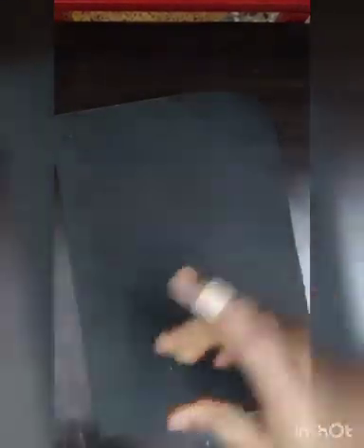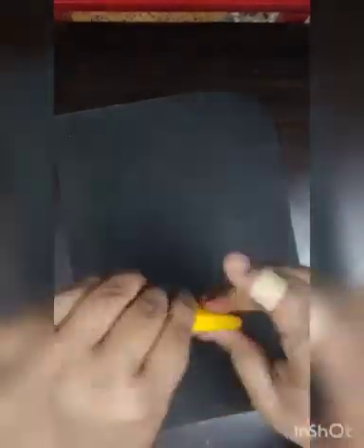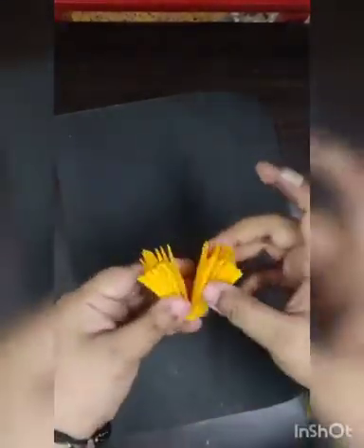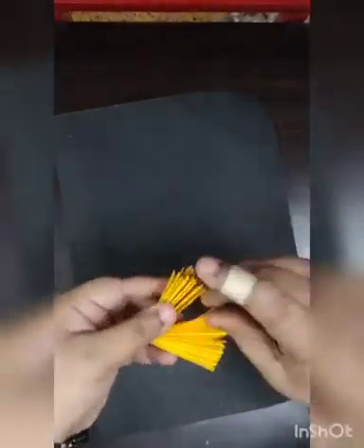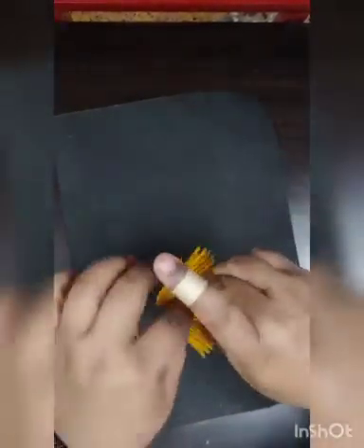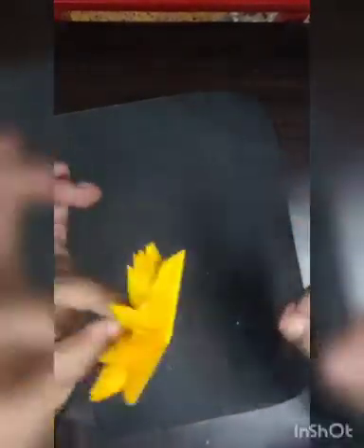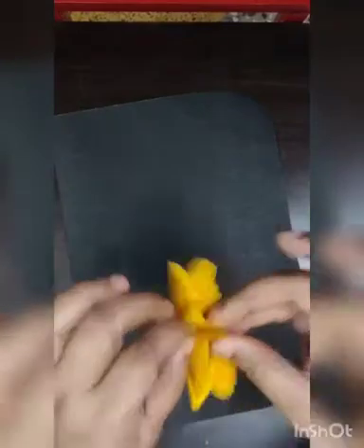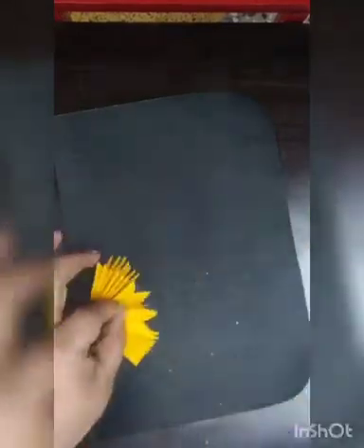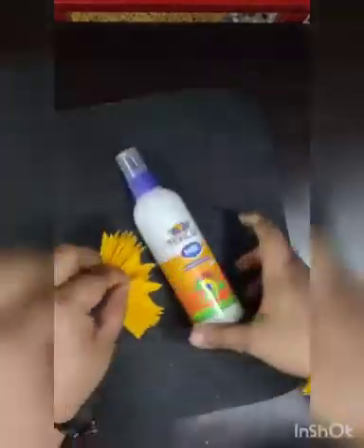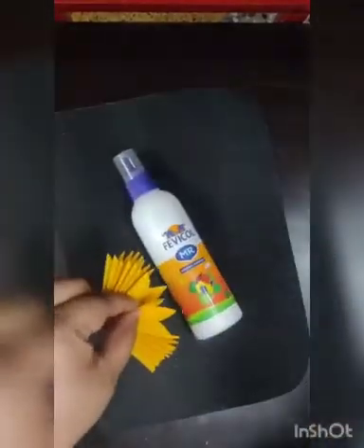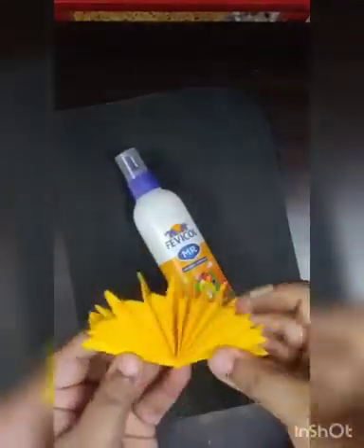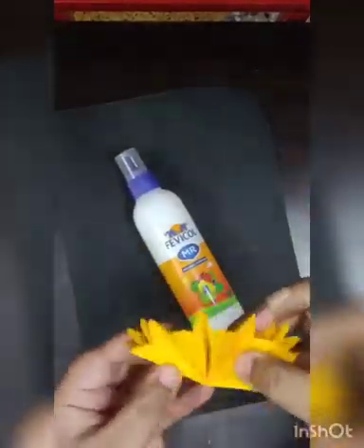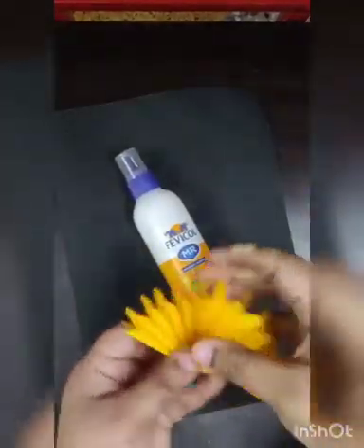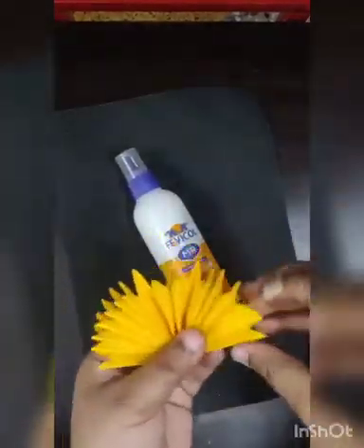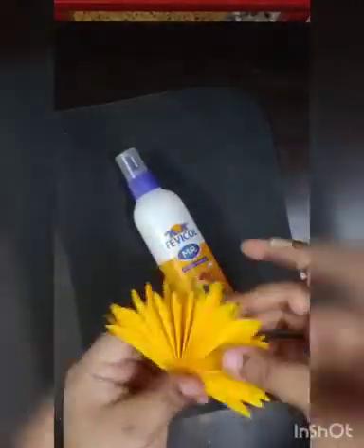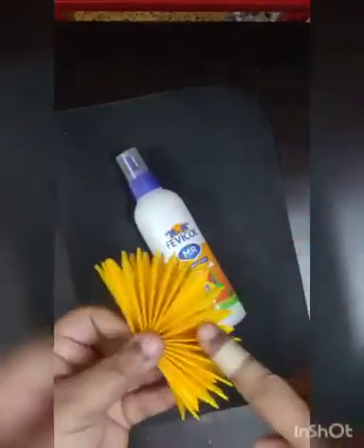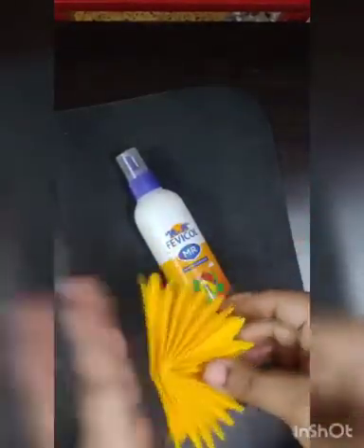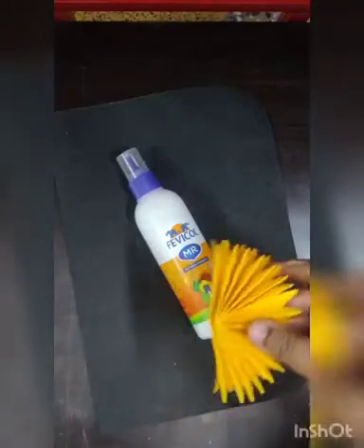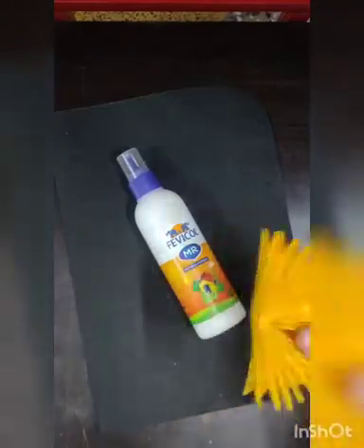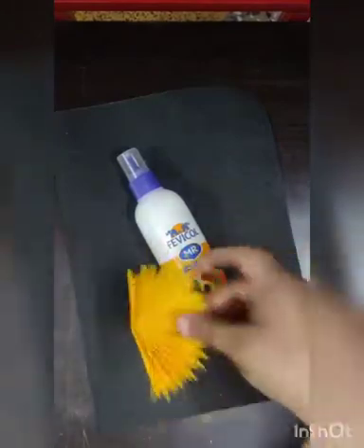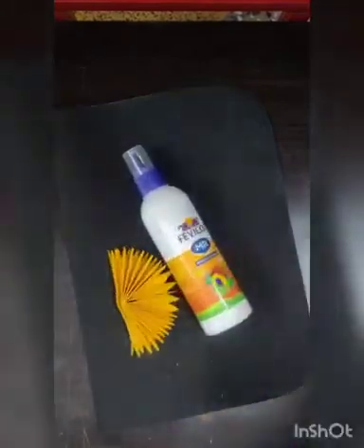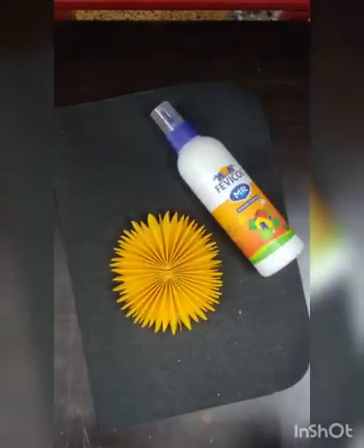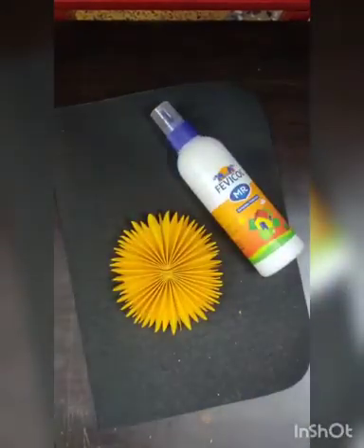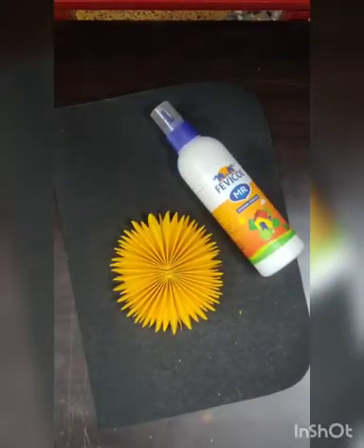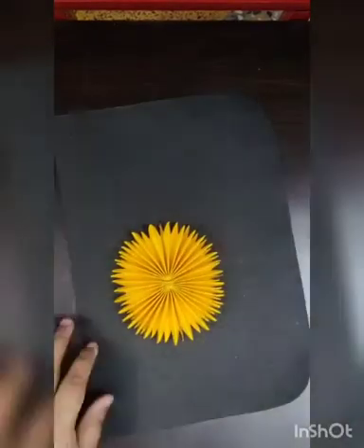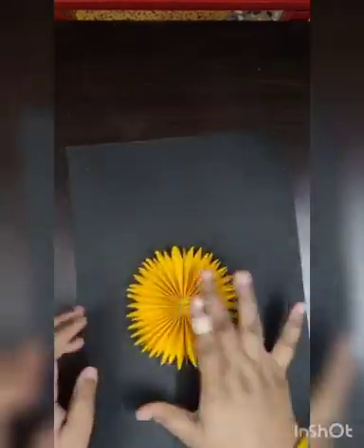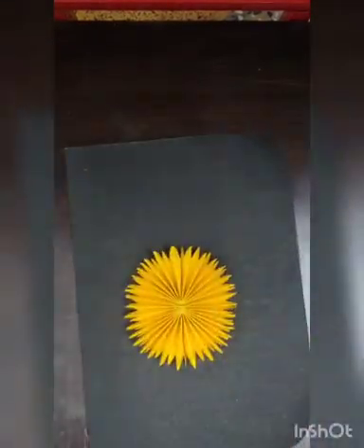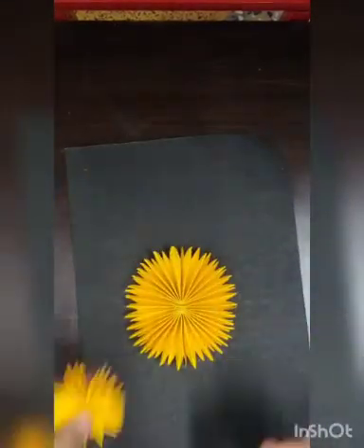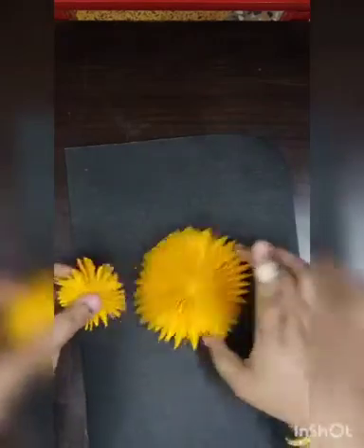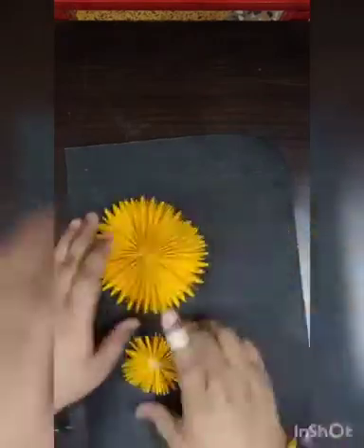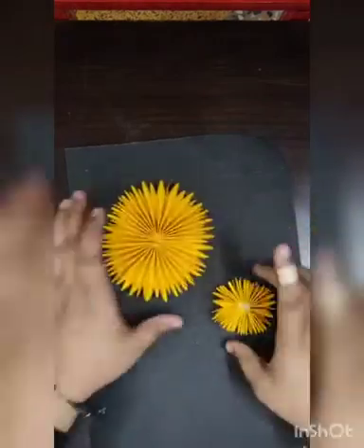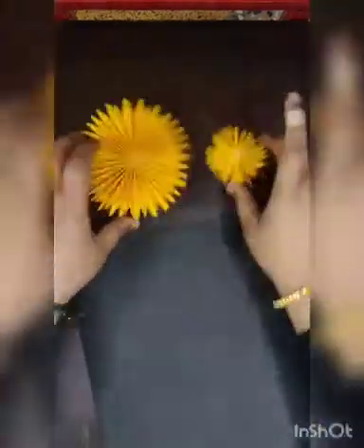If you have a stapler you can staple it; if you have Fevicol you can paste it. Now you need to open it — like this you can make two parts to complete one flower. I'll make one big and one small flower.